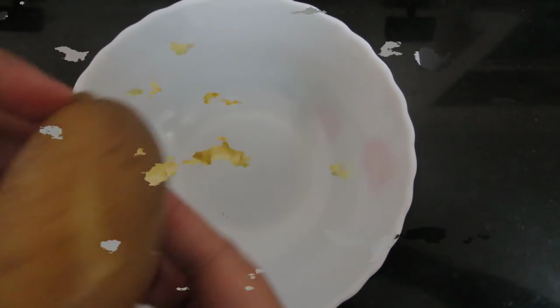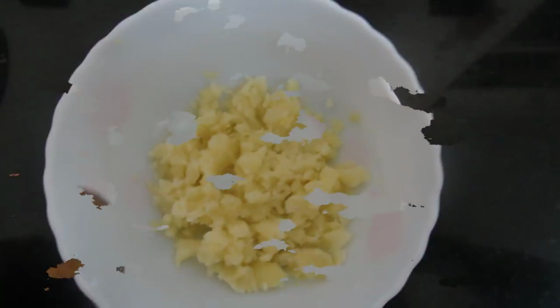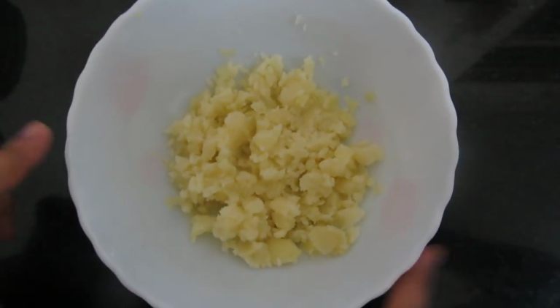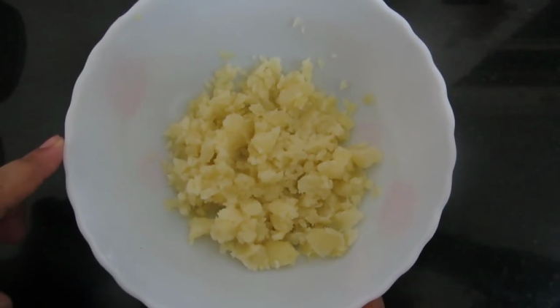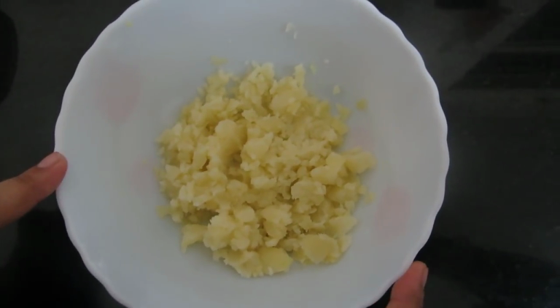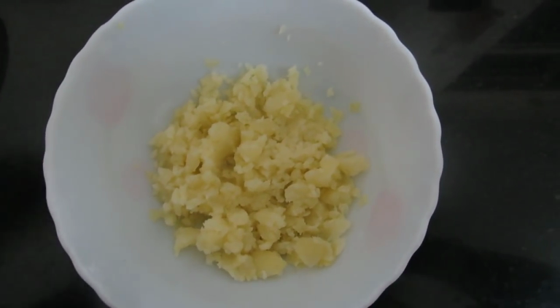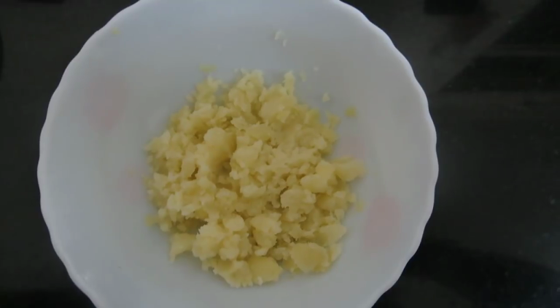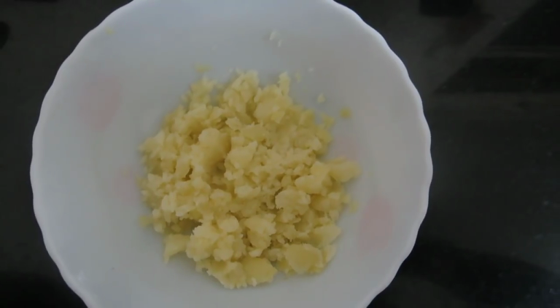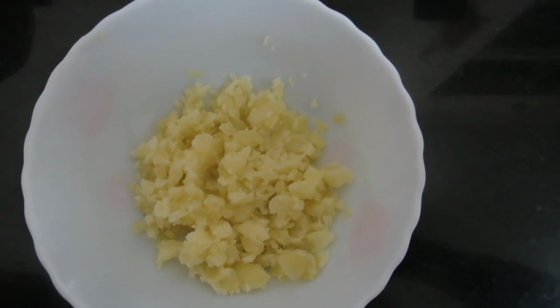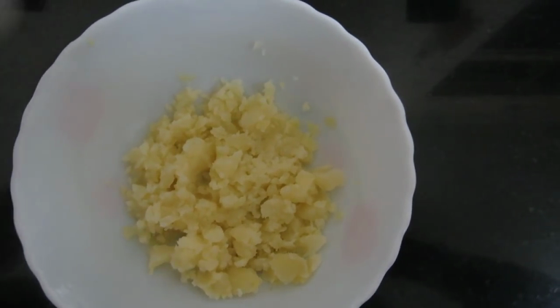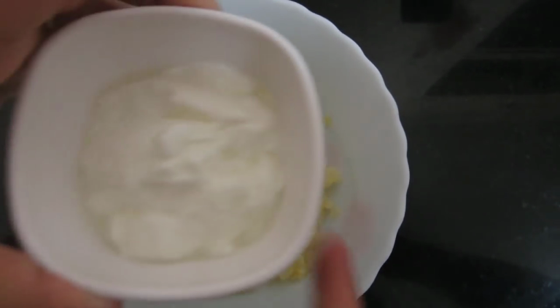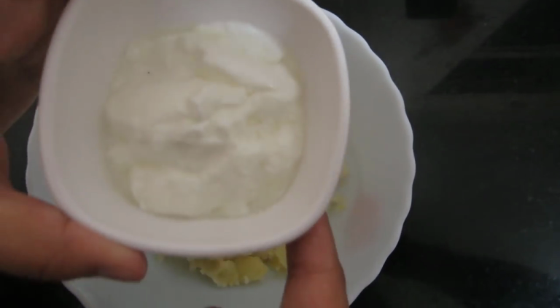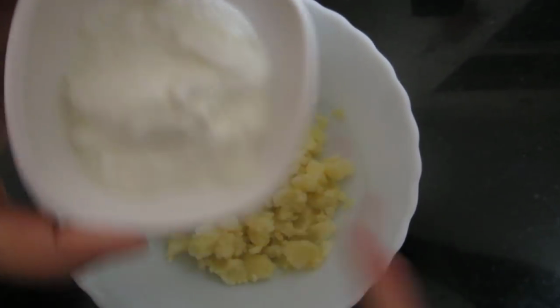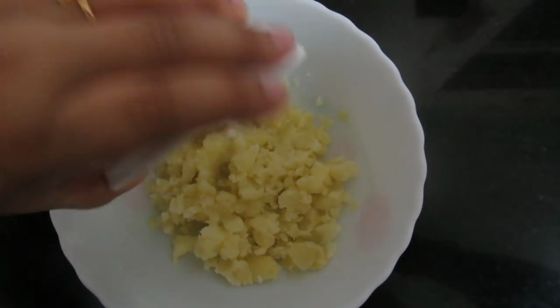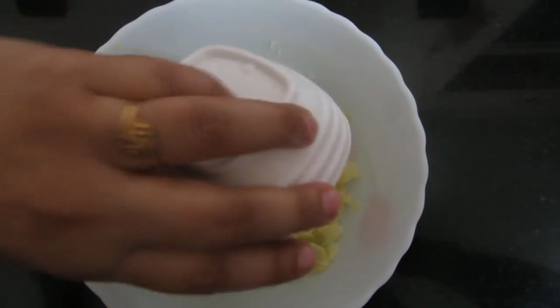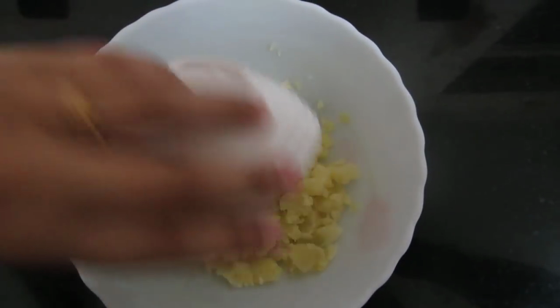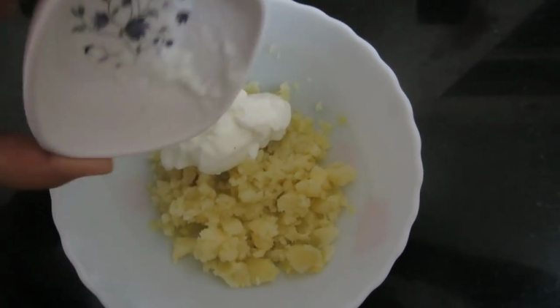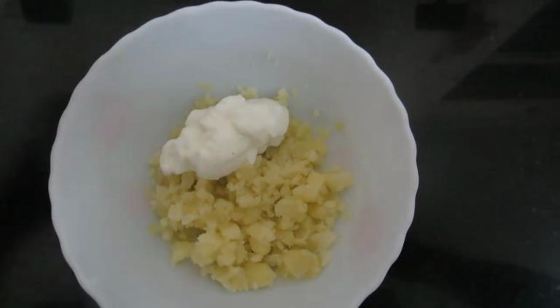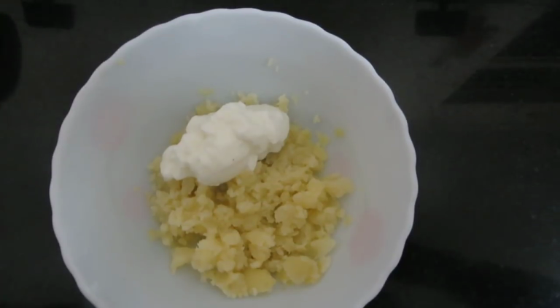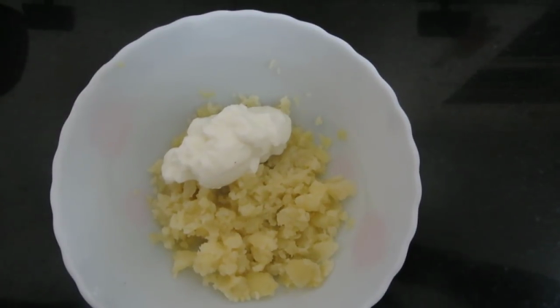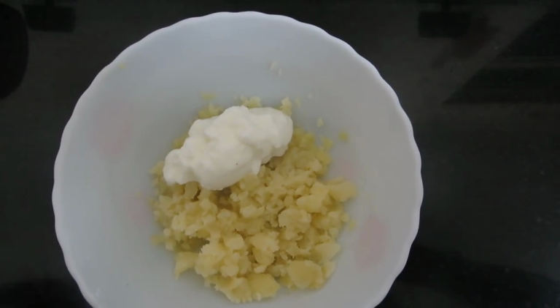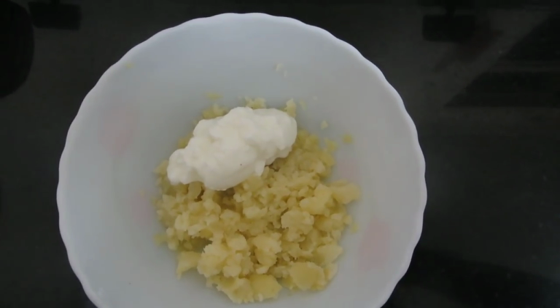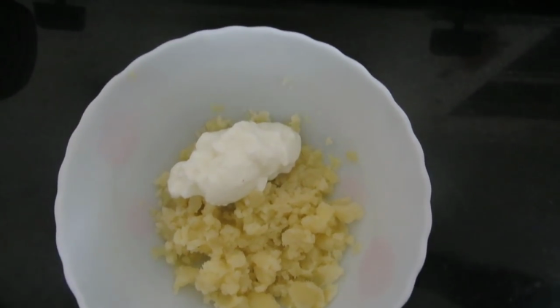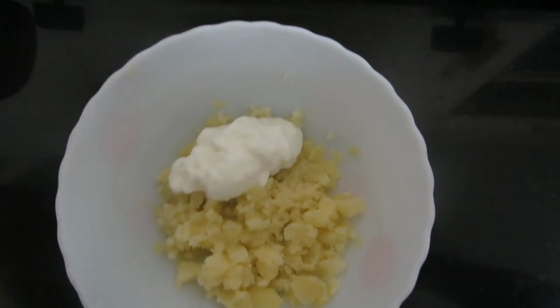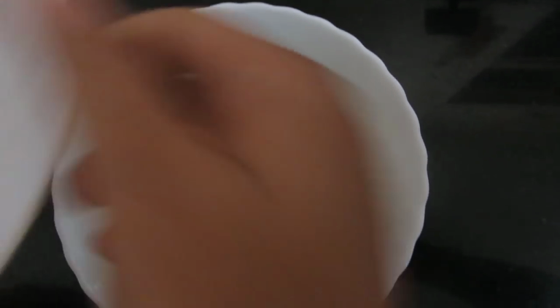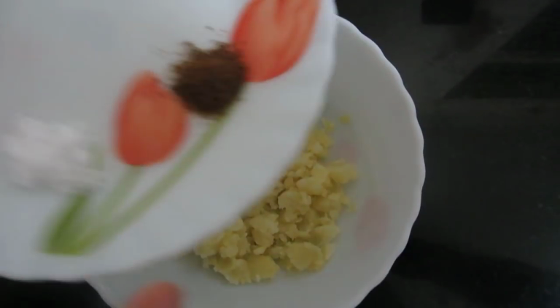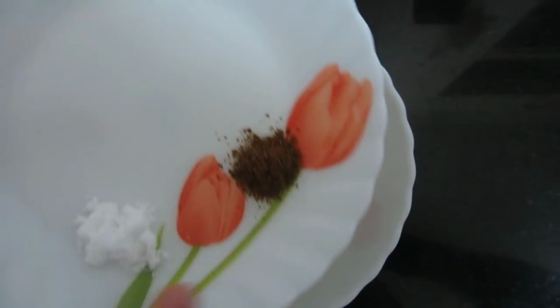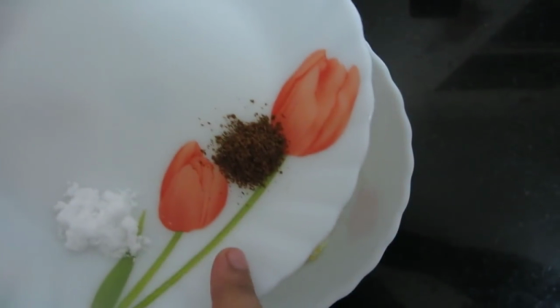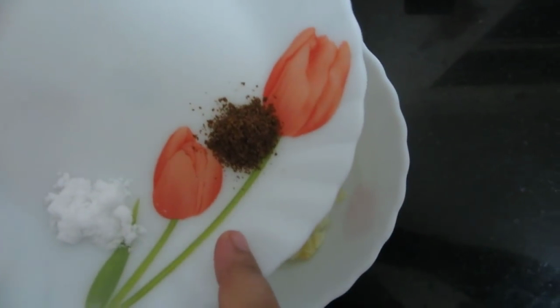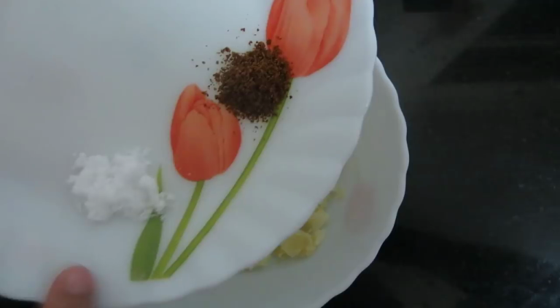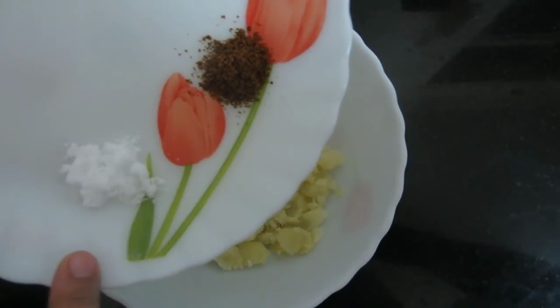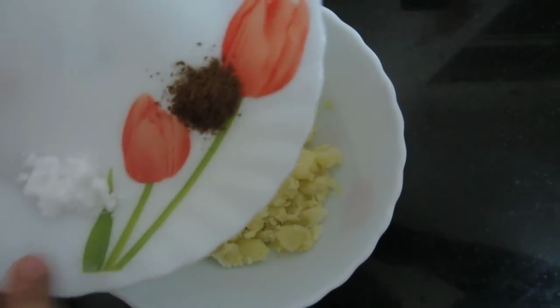The potatoes are mashed. Now to this I will be adding curd. I will also be adding garam masala powder and salt to taste.